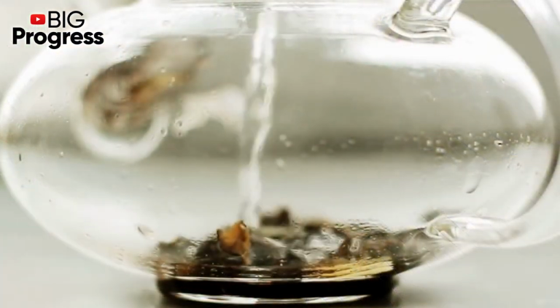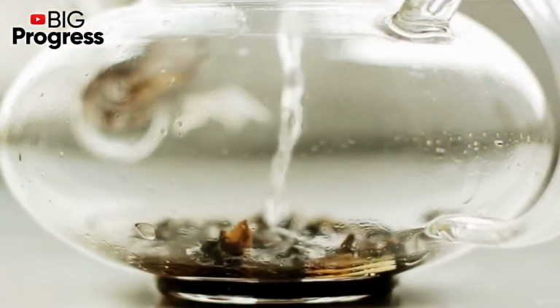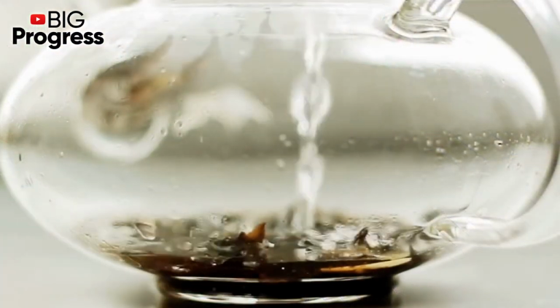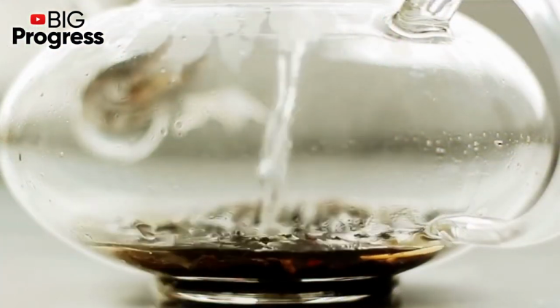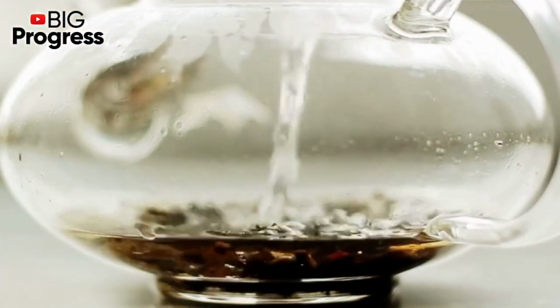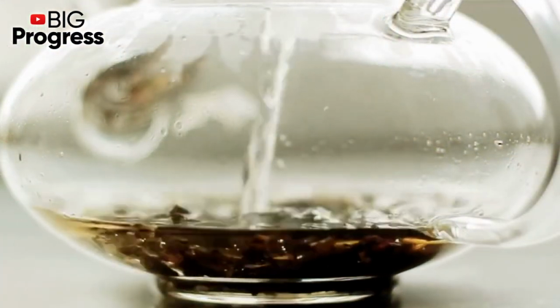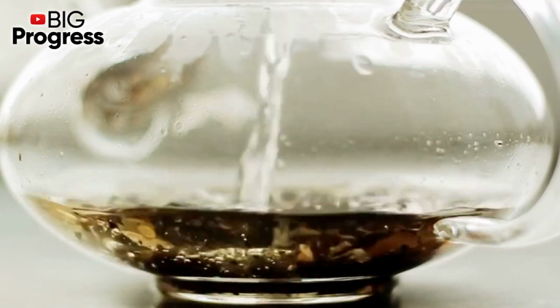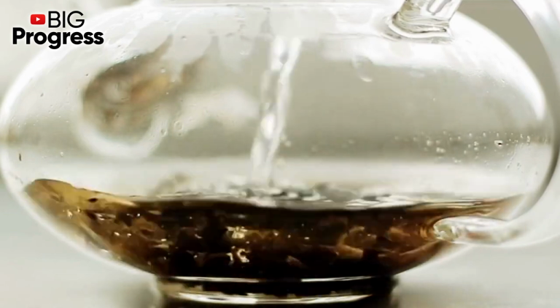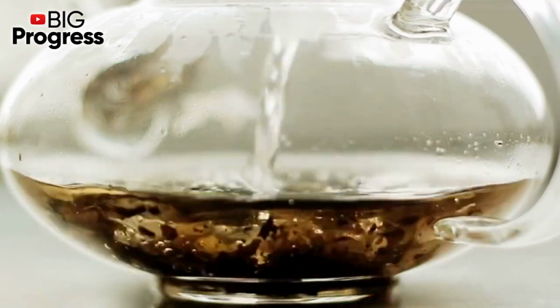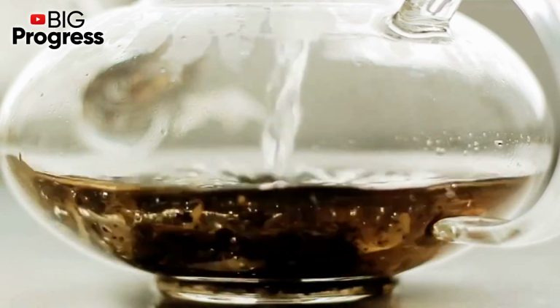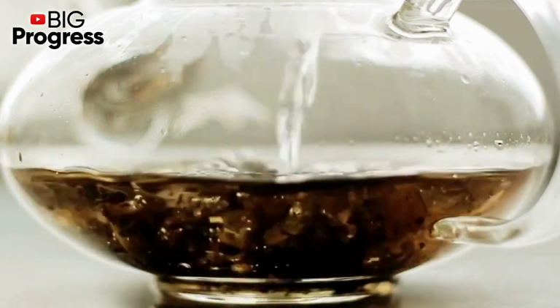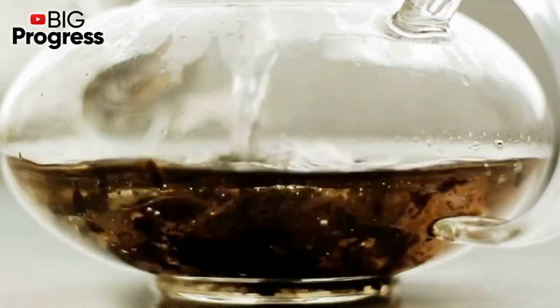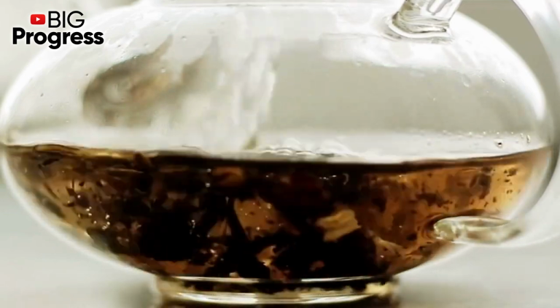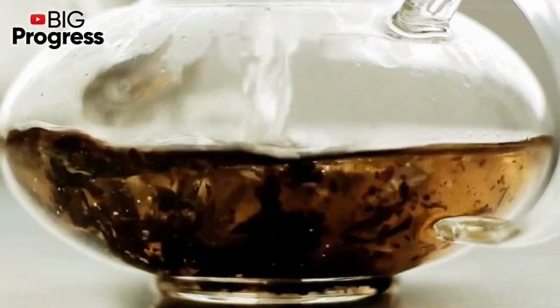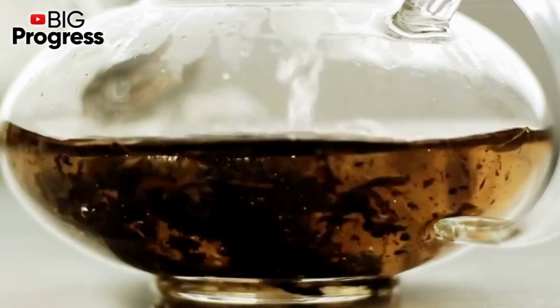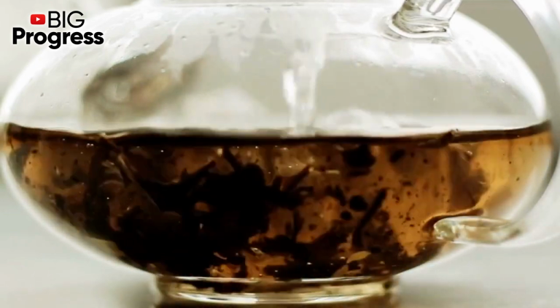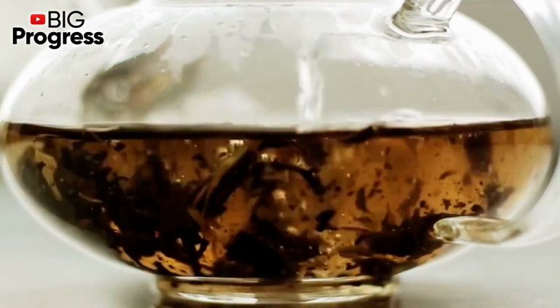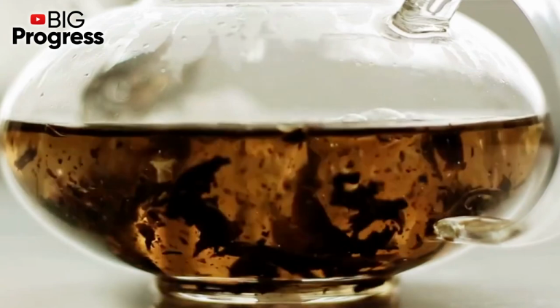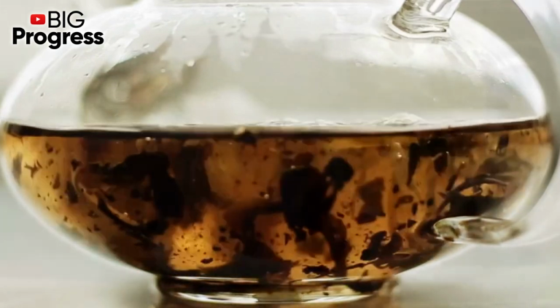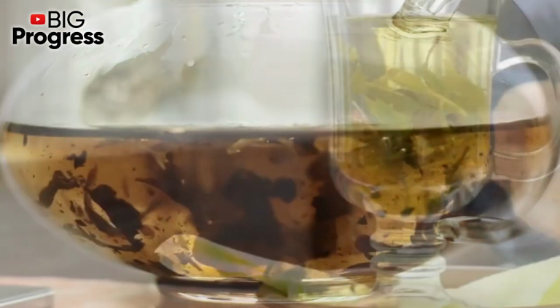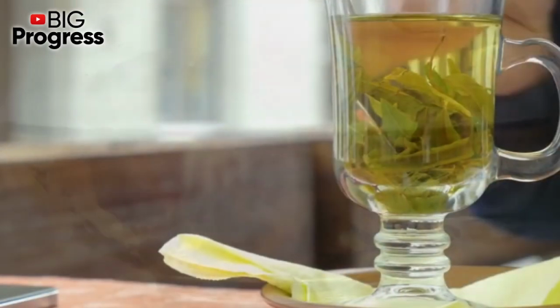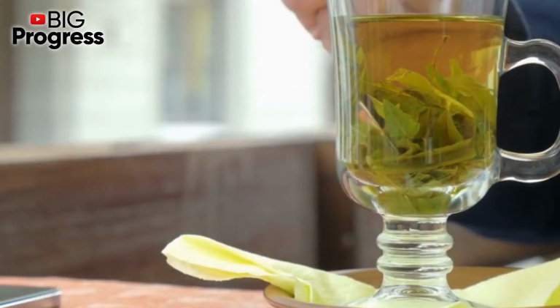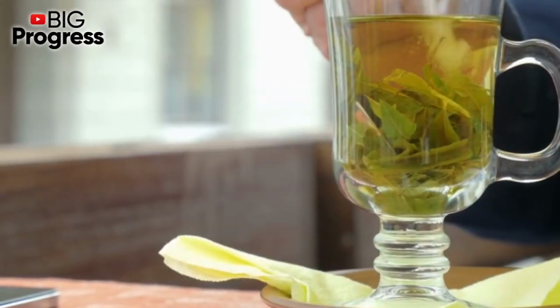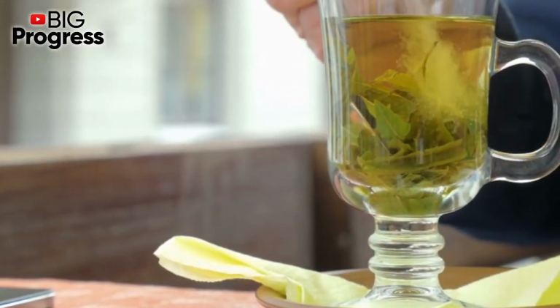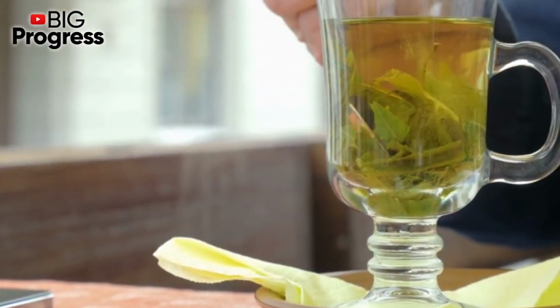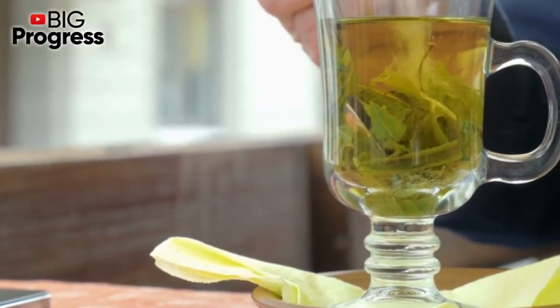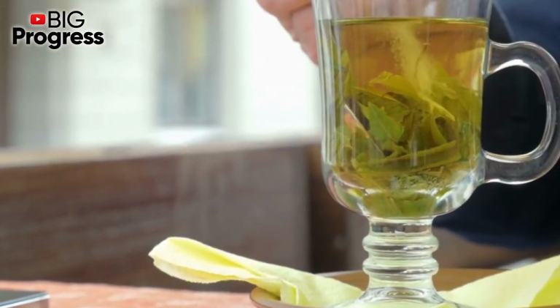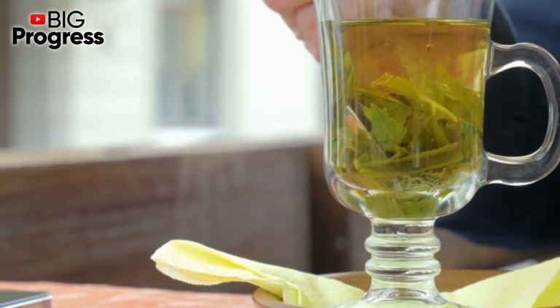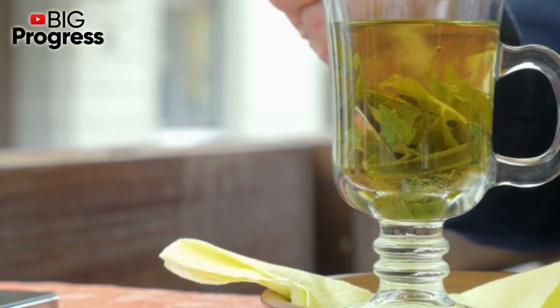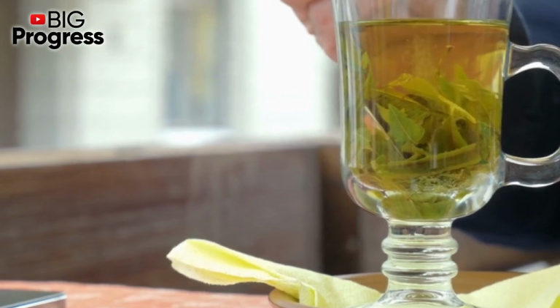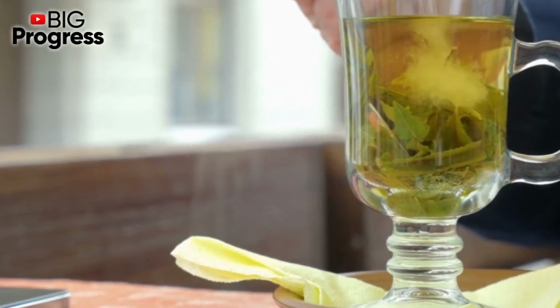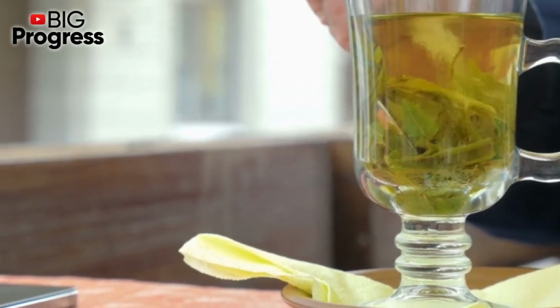For severe cough and bronchitis, chop 20 grams of the root, pour it with 250 ml of water, and put on low heat. Keep on the stove for half an hour. Cool the resulting solution, add a little water, and take a quarter of a glass 4 times a day.